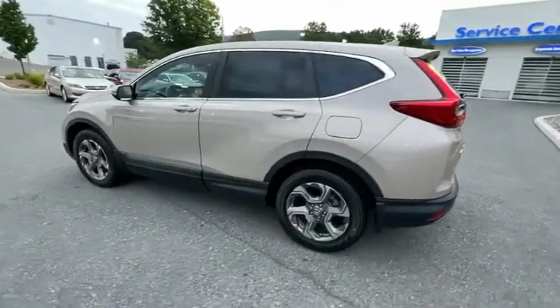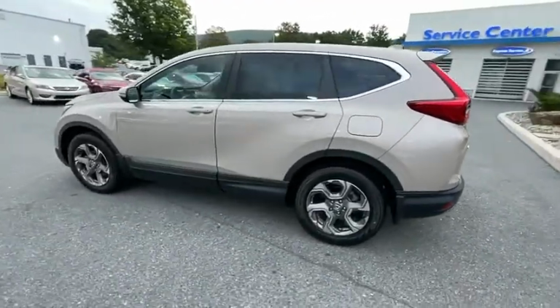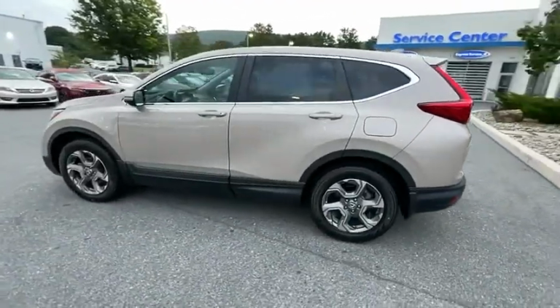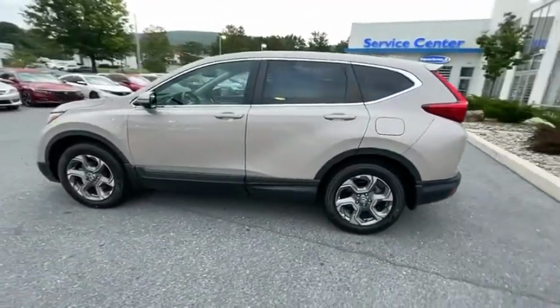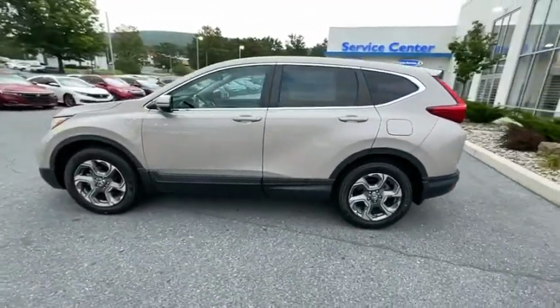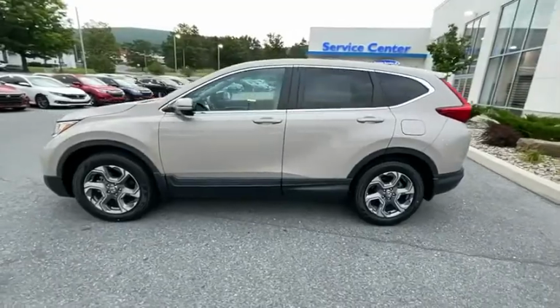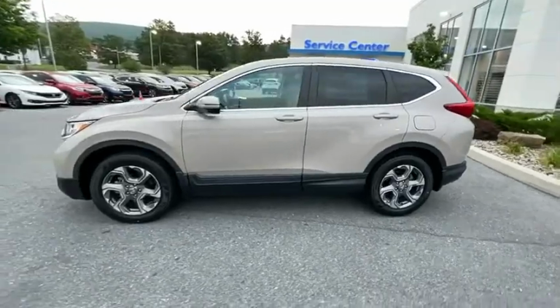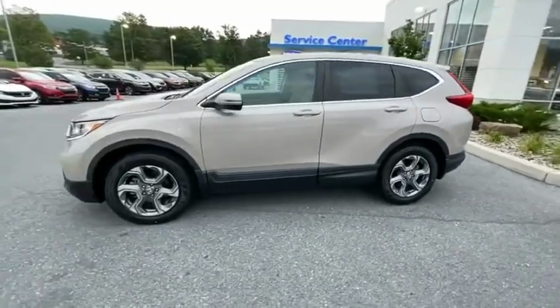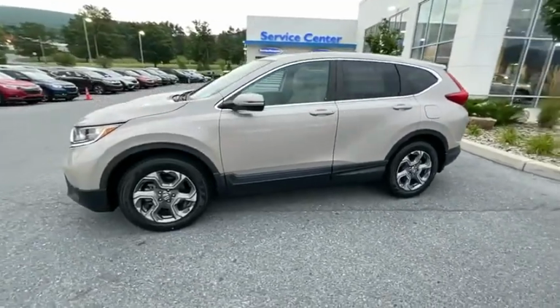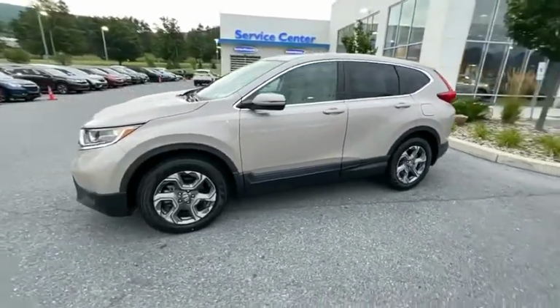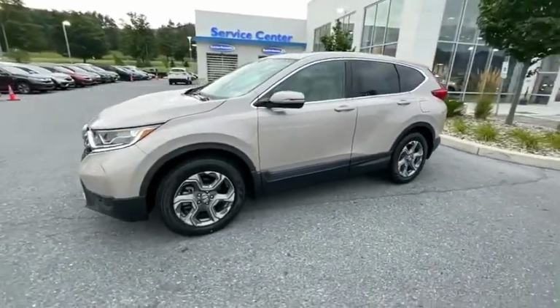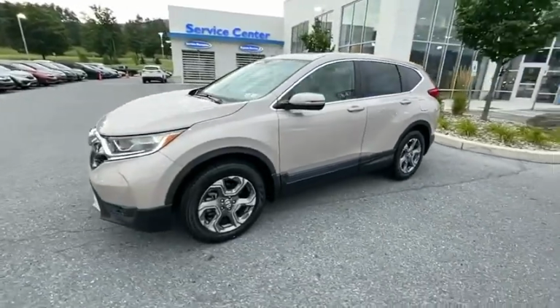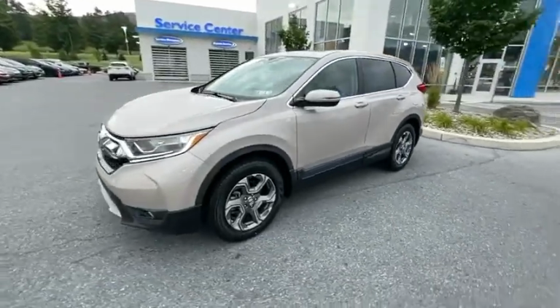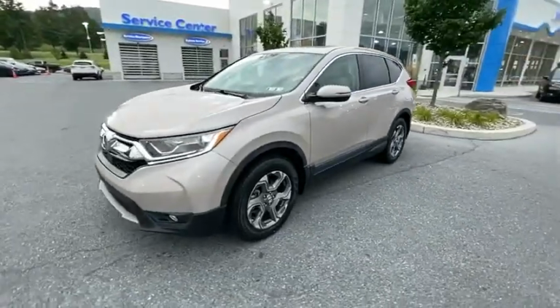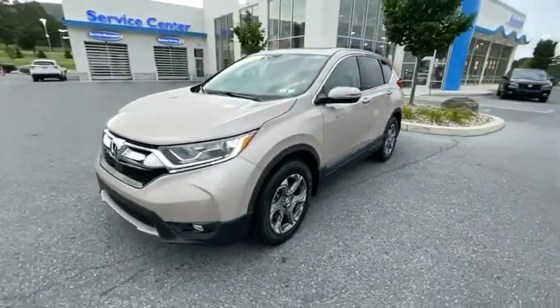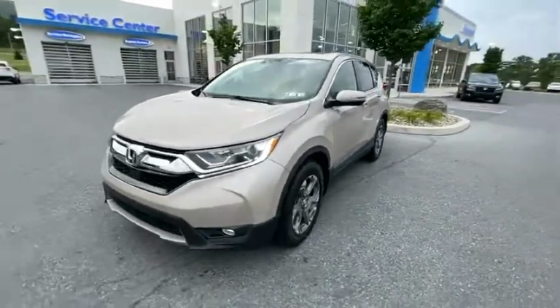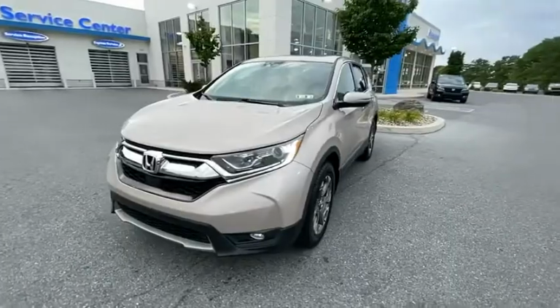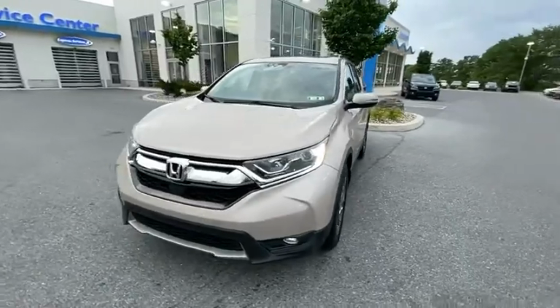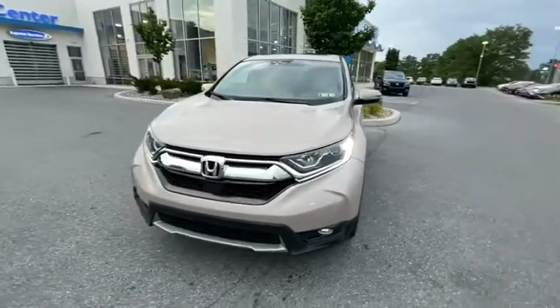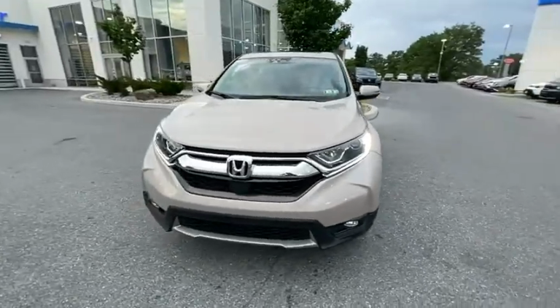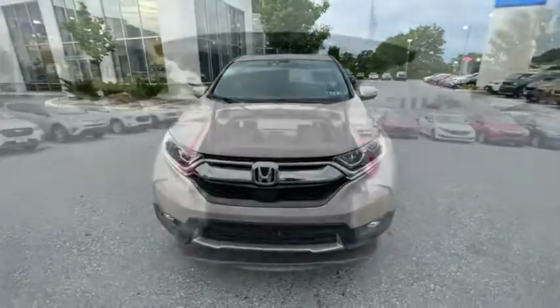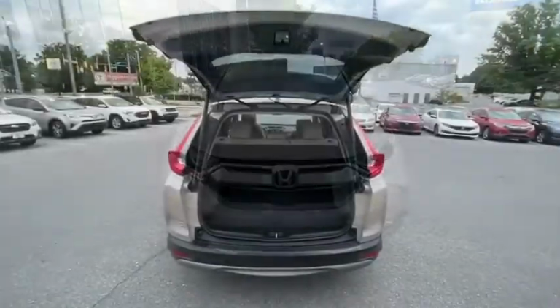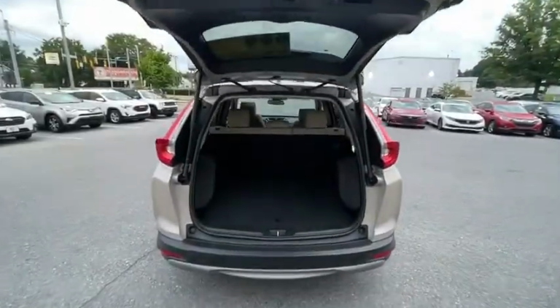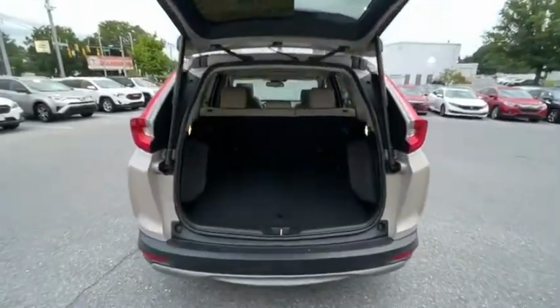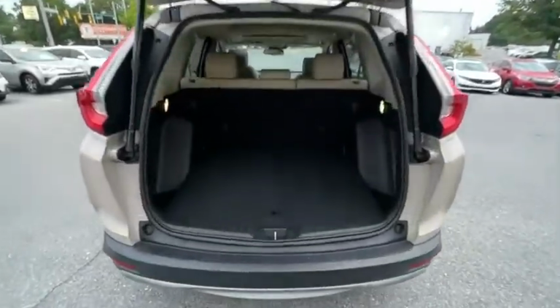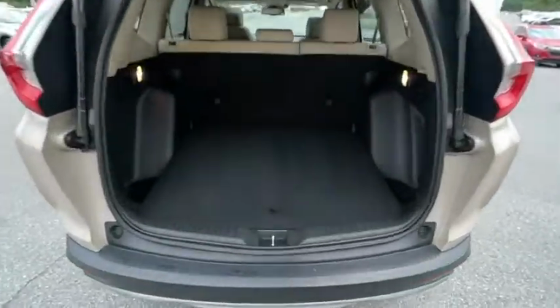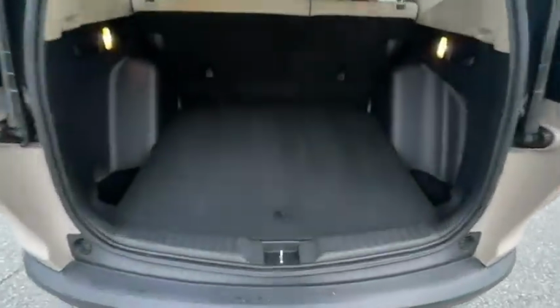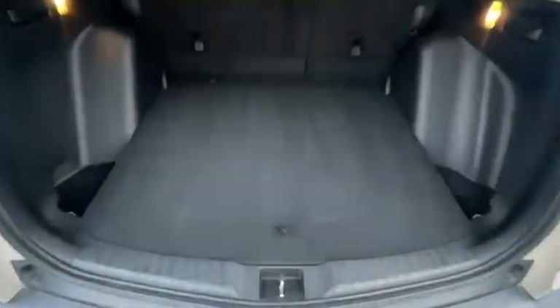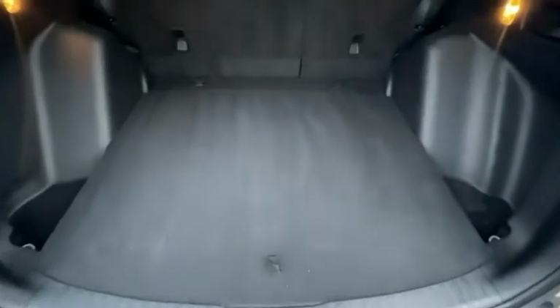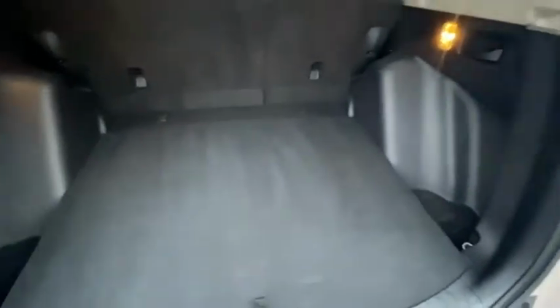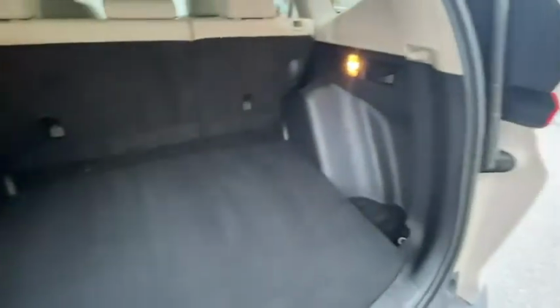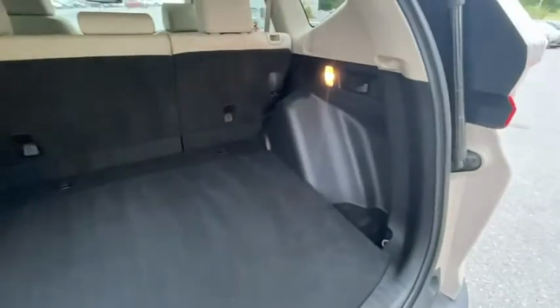Traction control, power passenger seat, power liftgate, dual airbags, power steering, alloy wheels, four-wheel disc brakes, eight speakers, rear window defroster, trip computer, fog light, power windows.